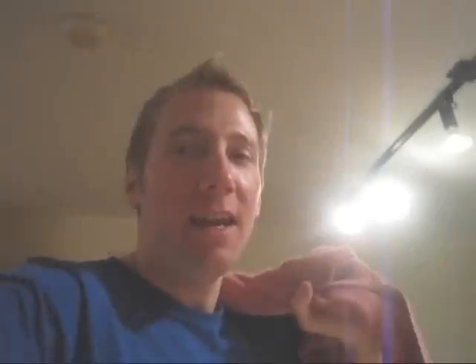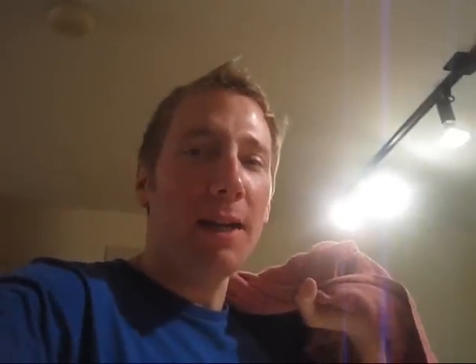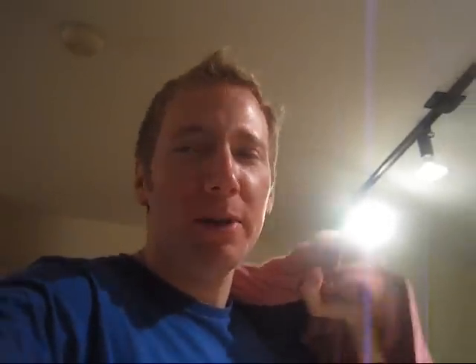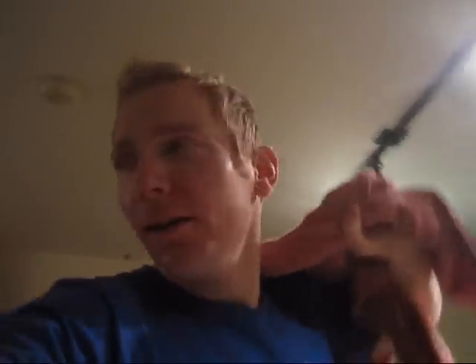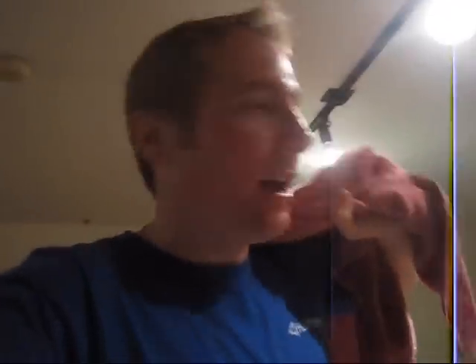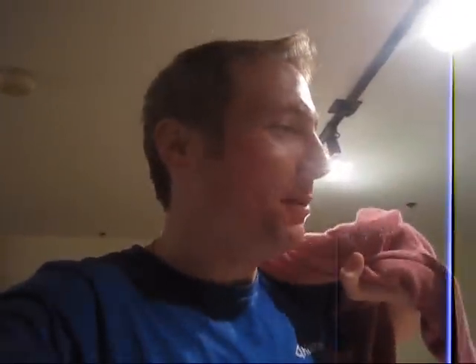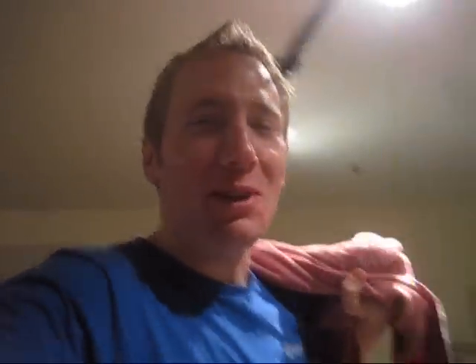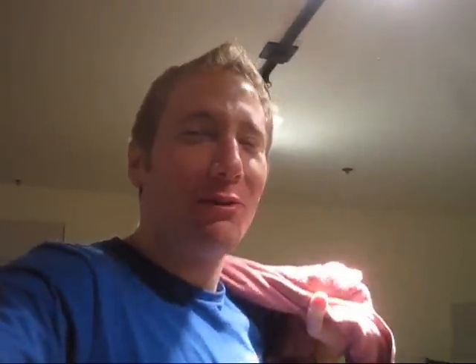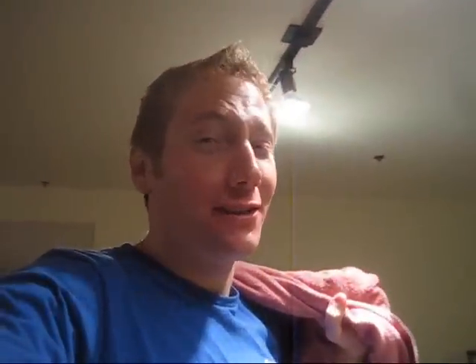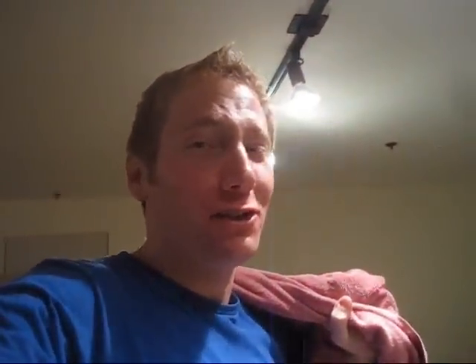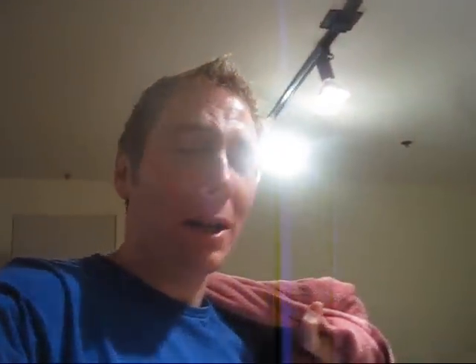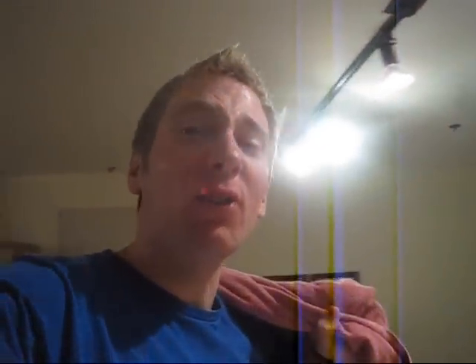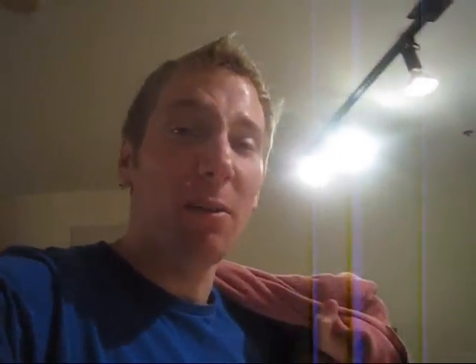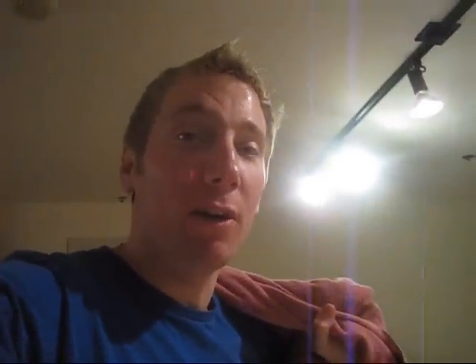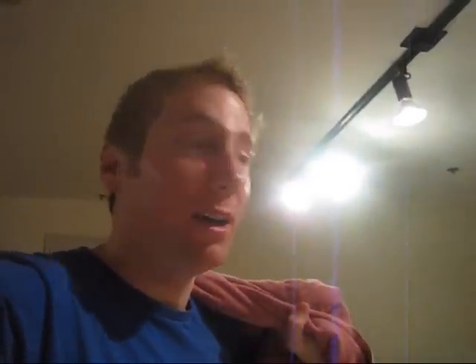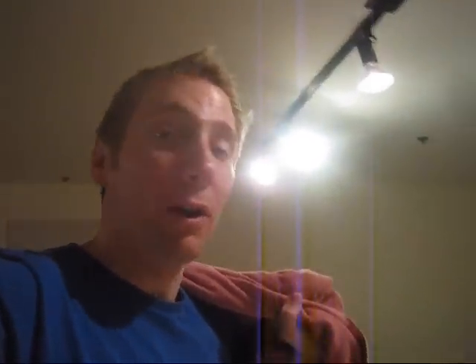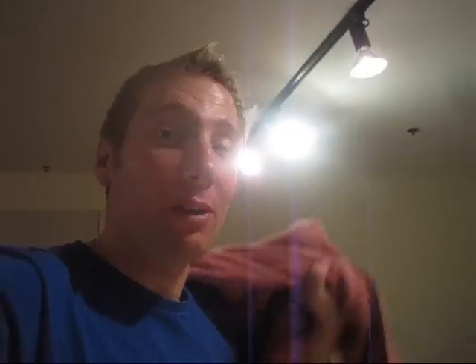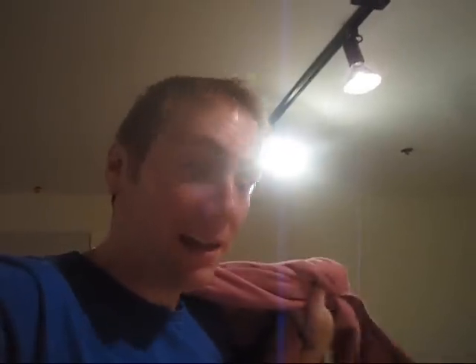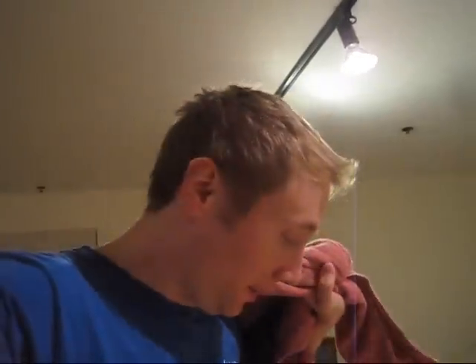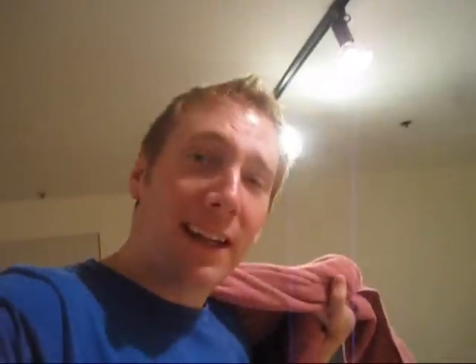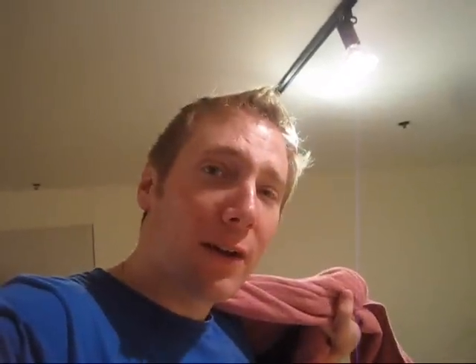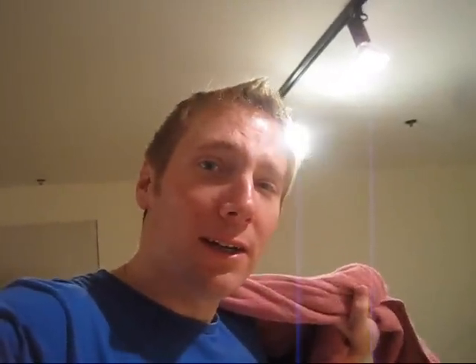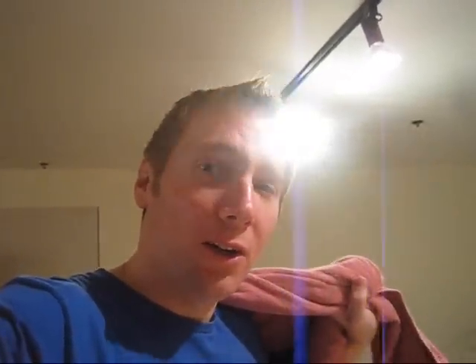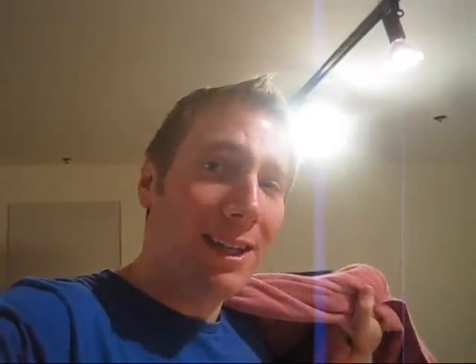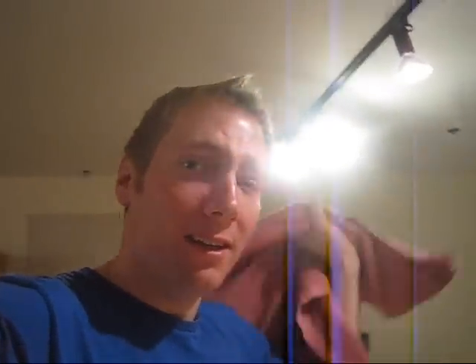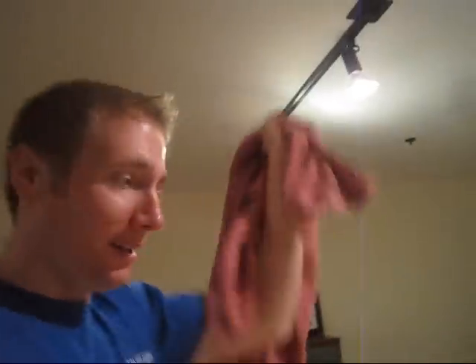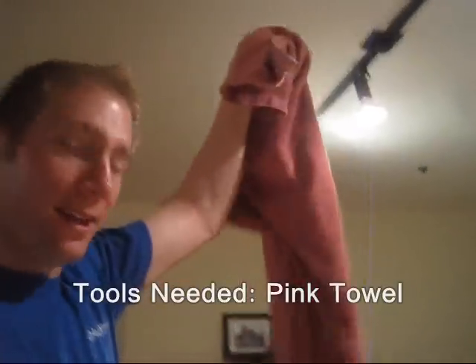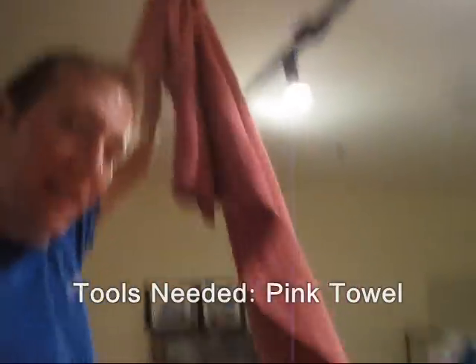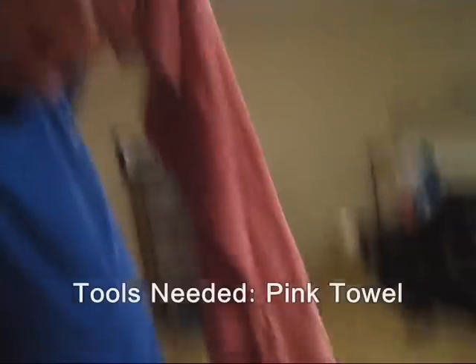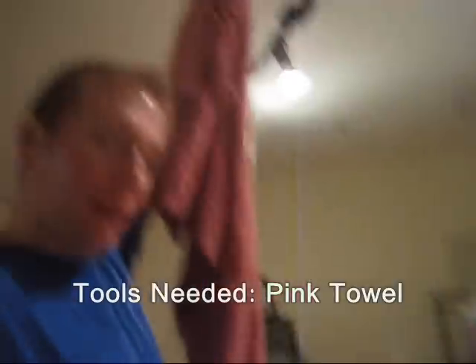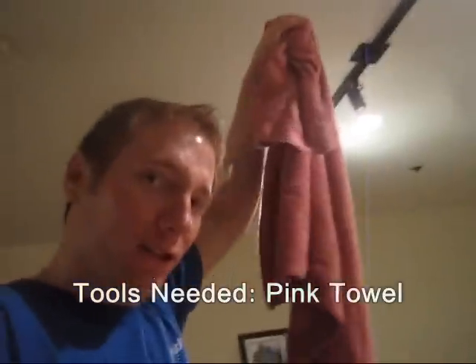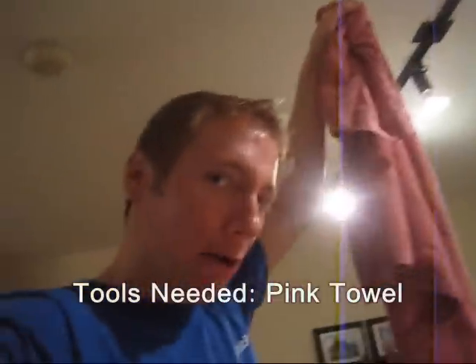Hey everybody. As most of you know, Frank has a lot of energy. We've got to burn some of it before we all go to sleep at night. Here's how I do it. All you need is a pink towel. Check it out.